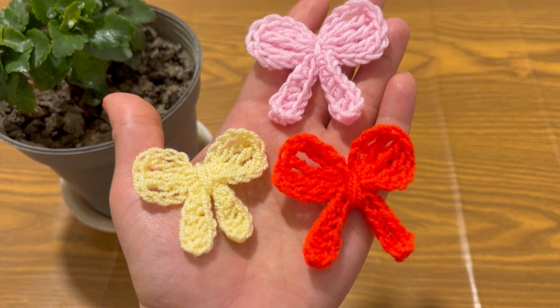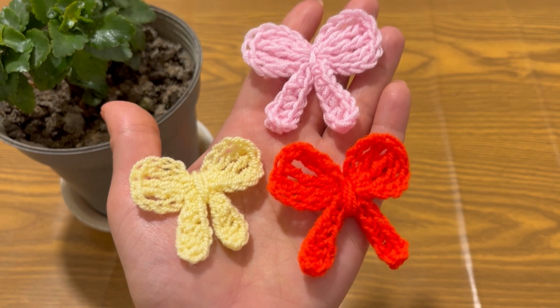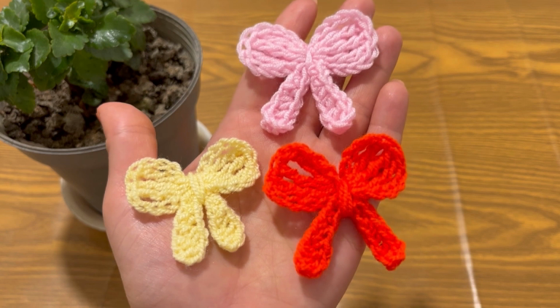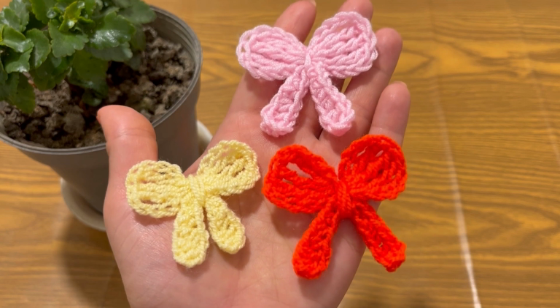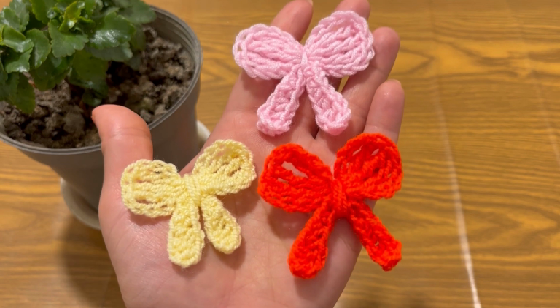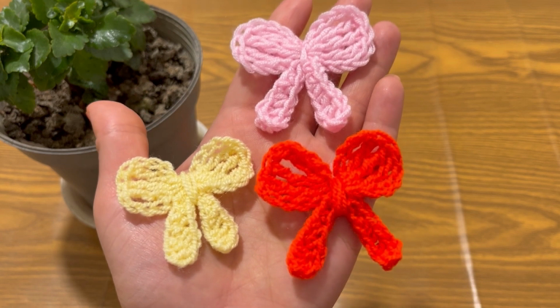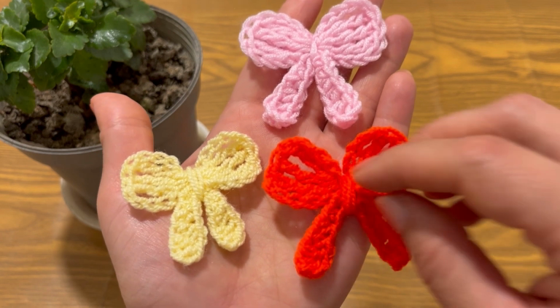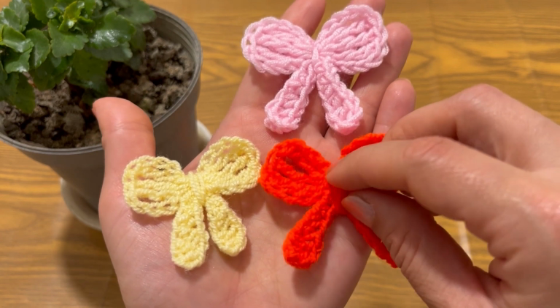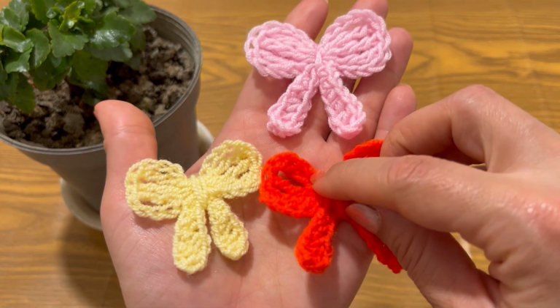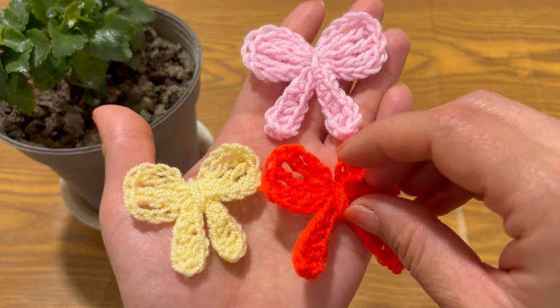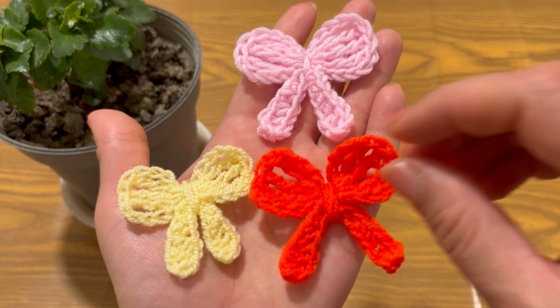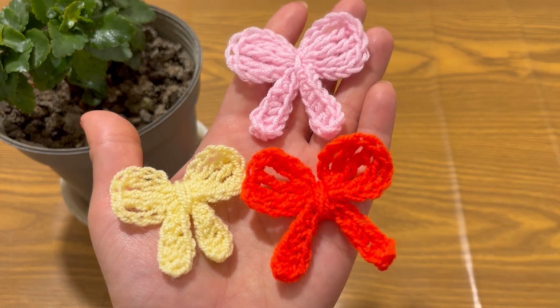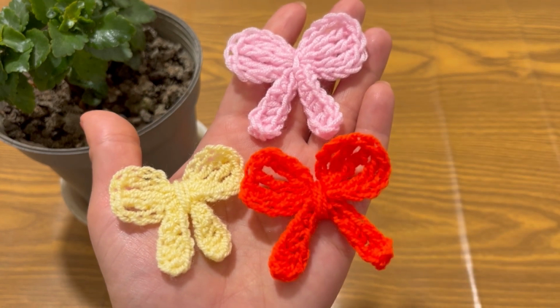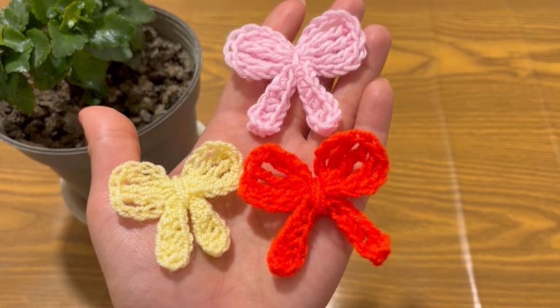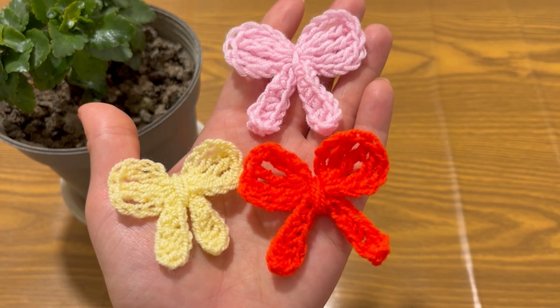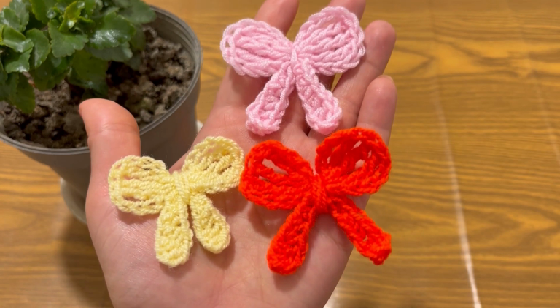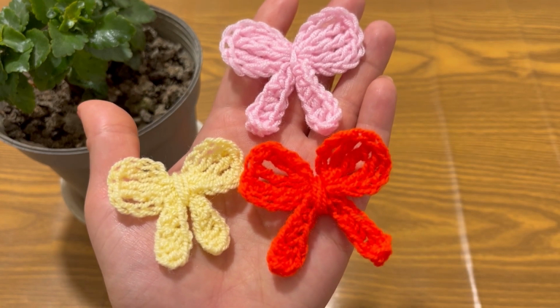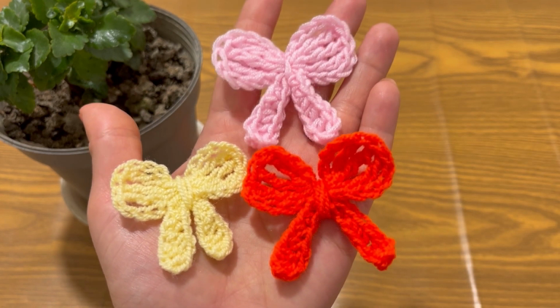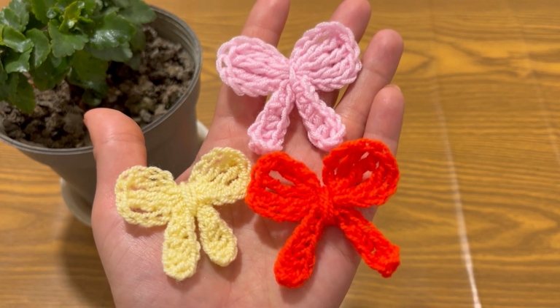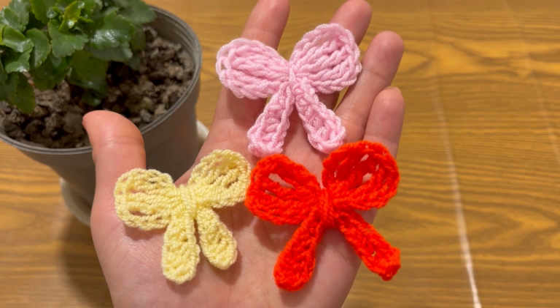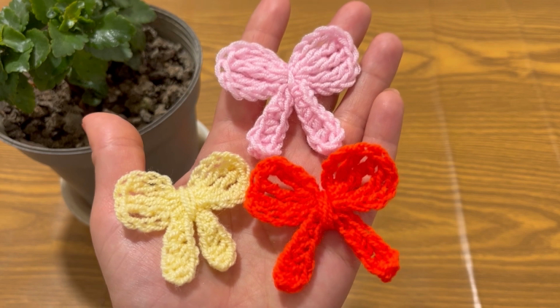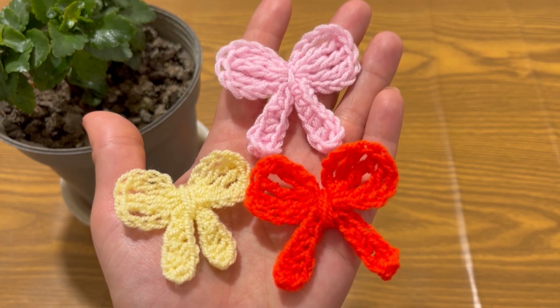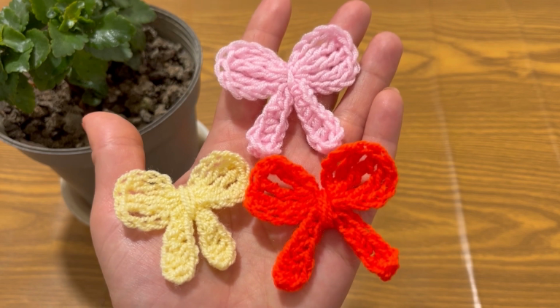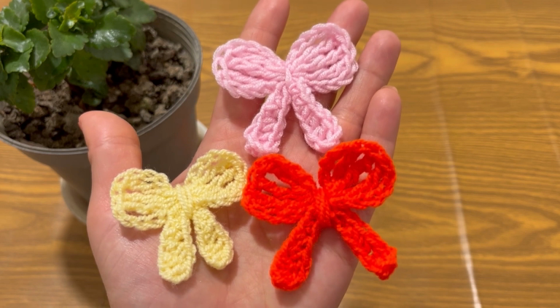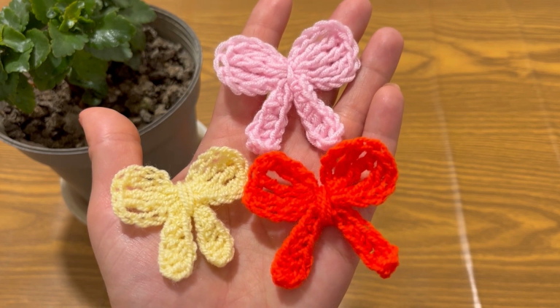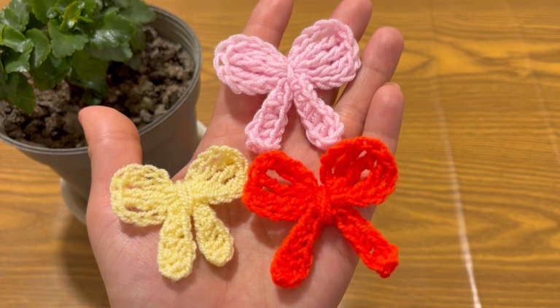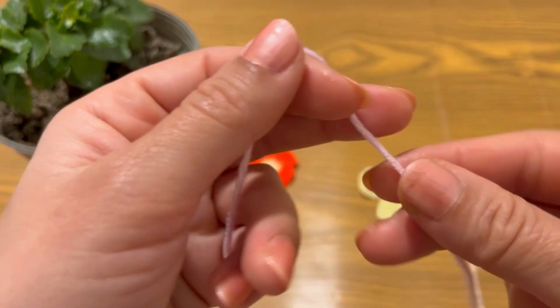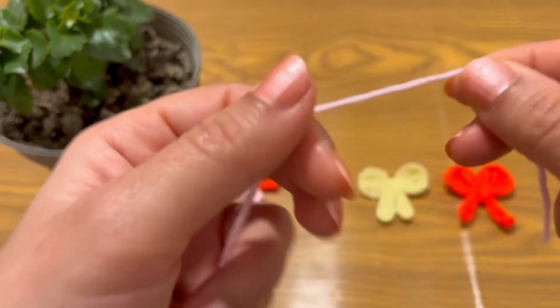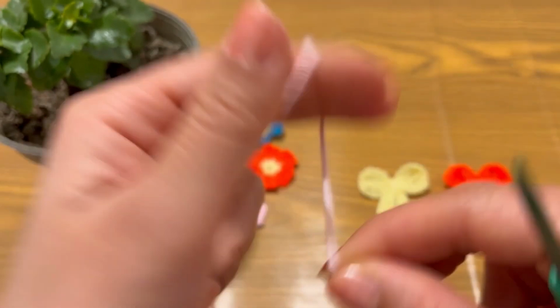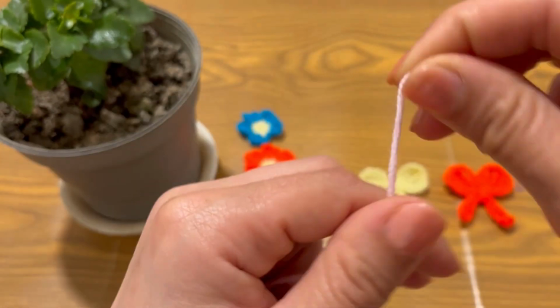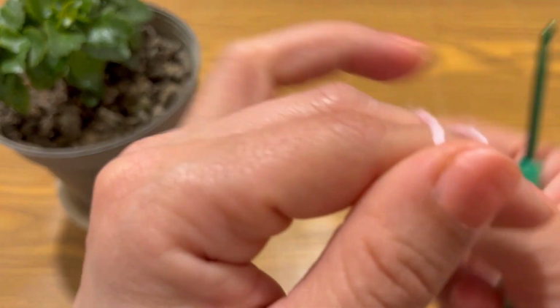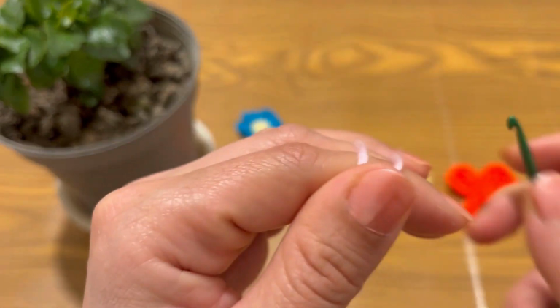These crocheted bows can be added to hats, bags, blankets, headbands, or hair accessories.